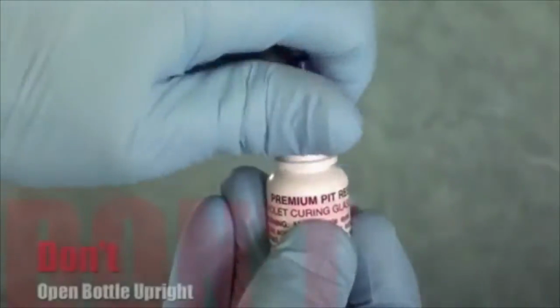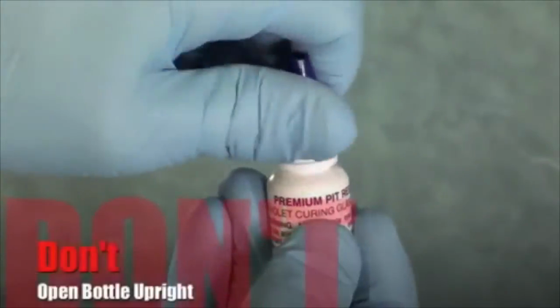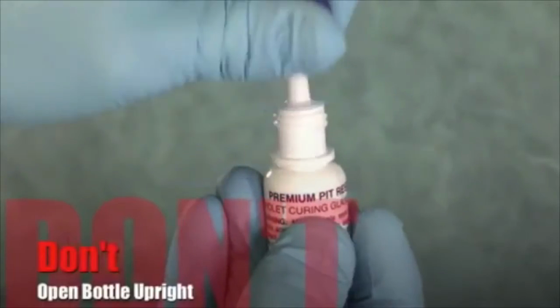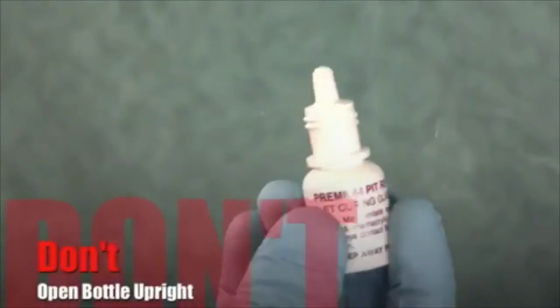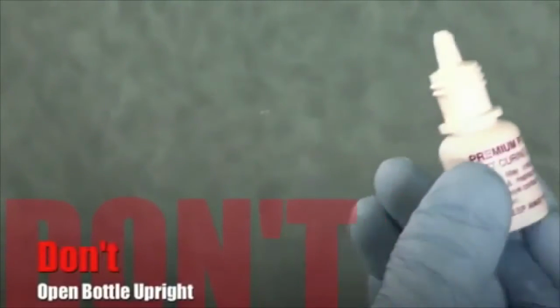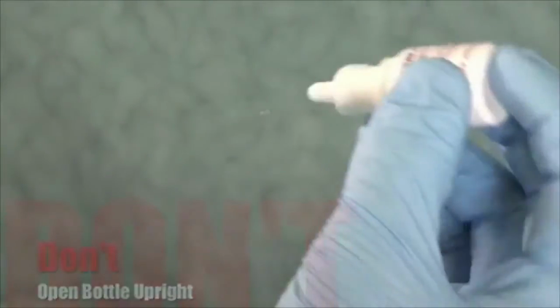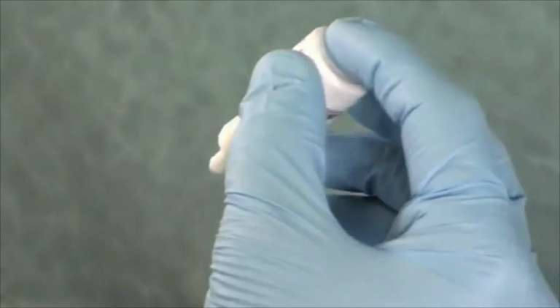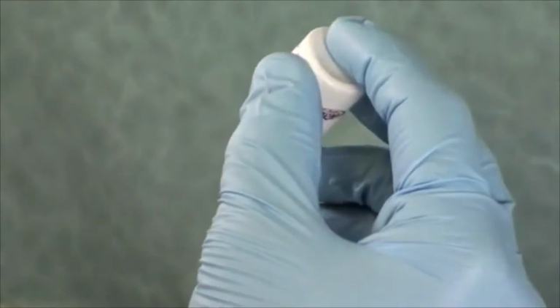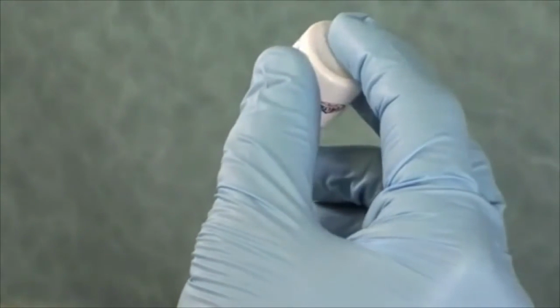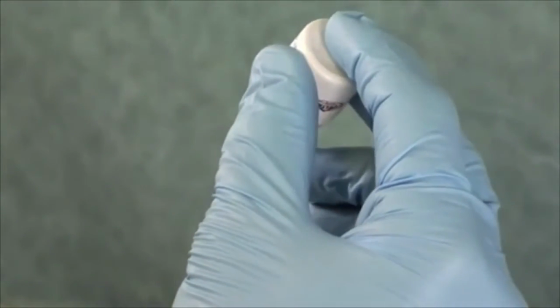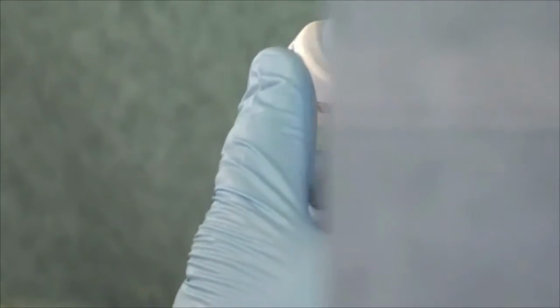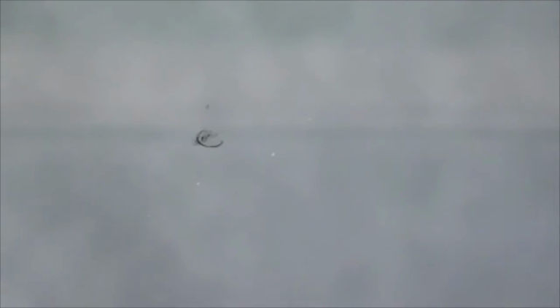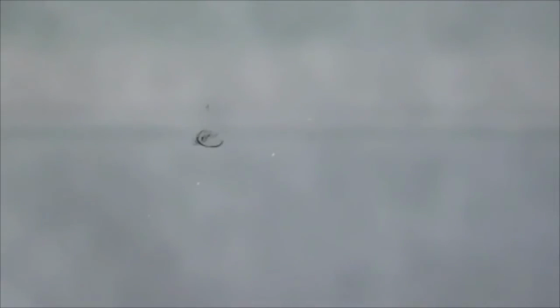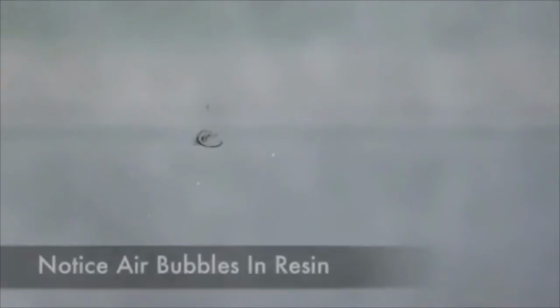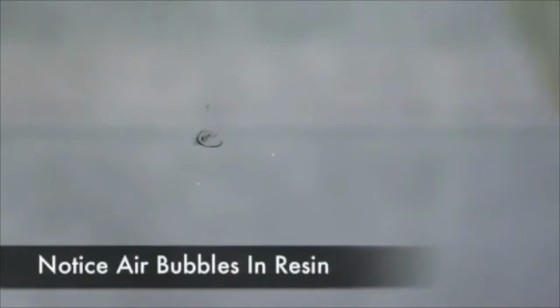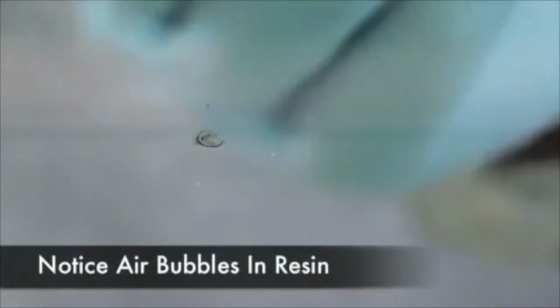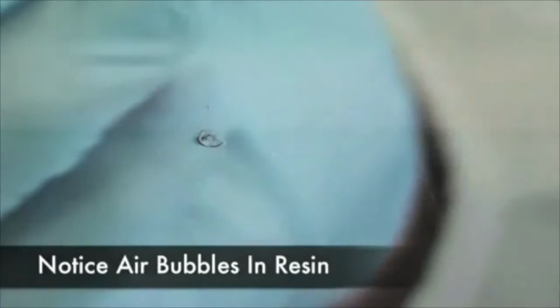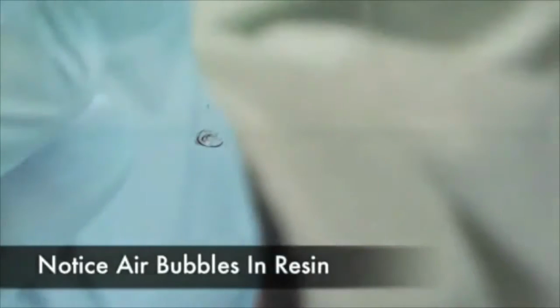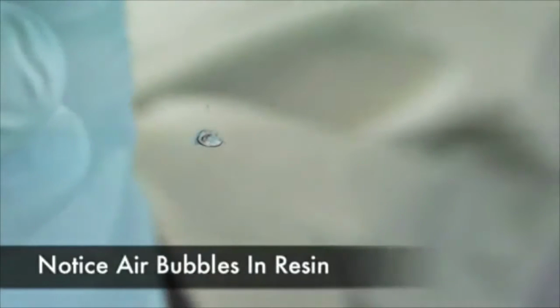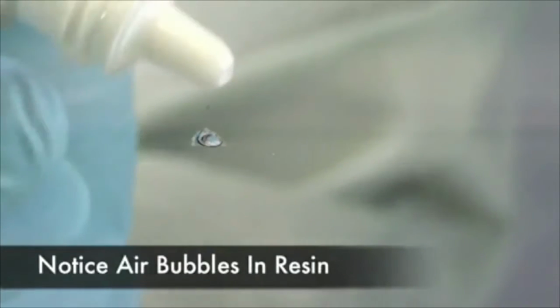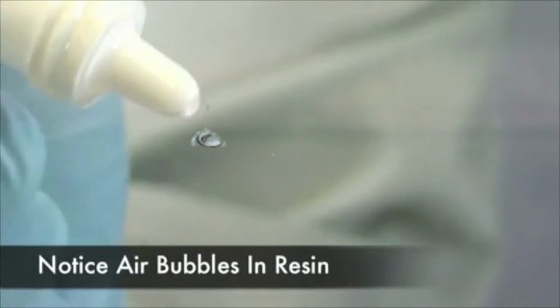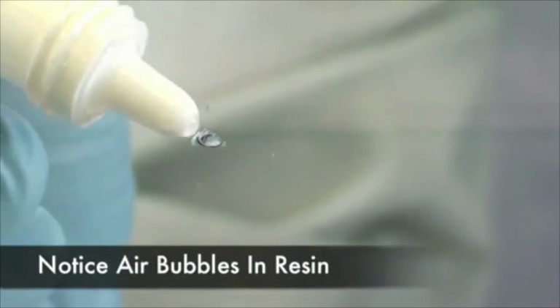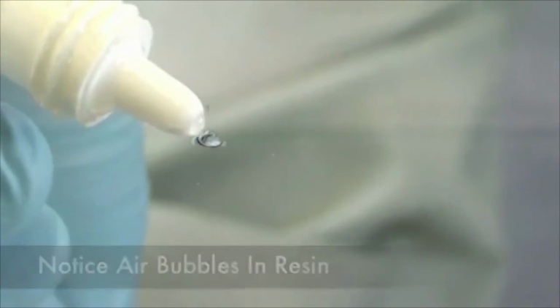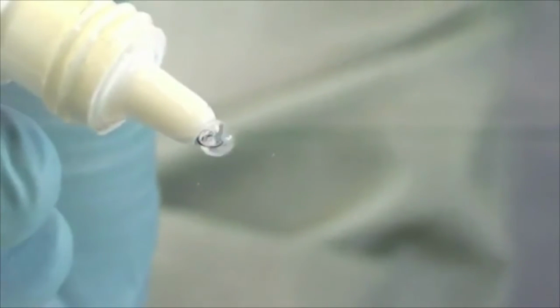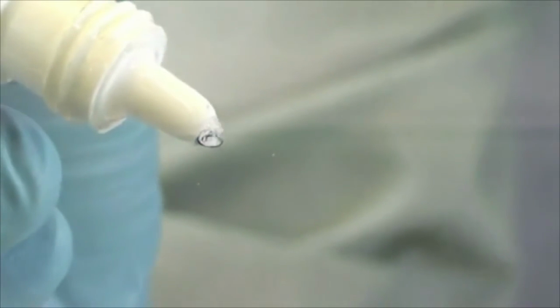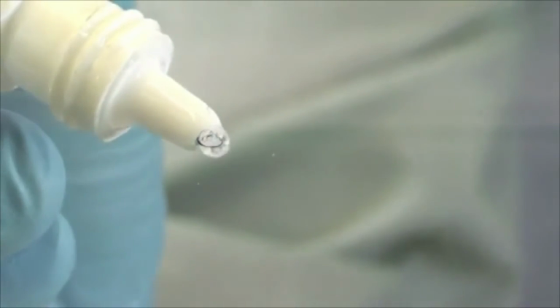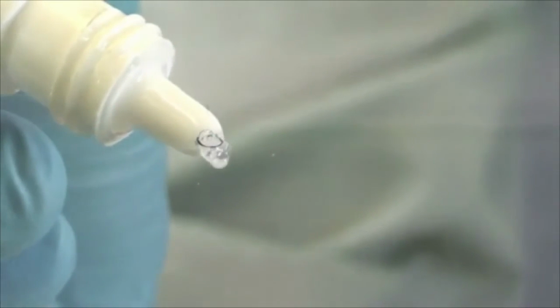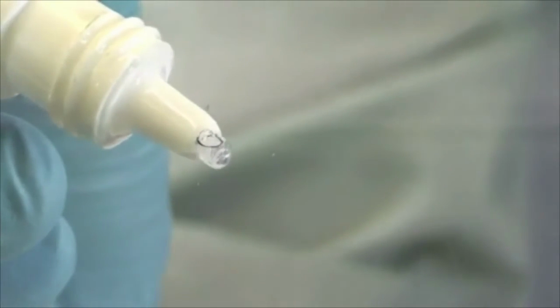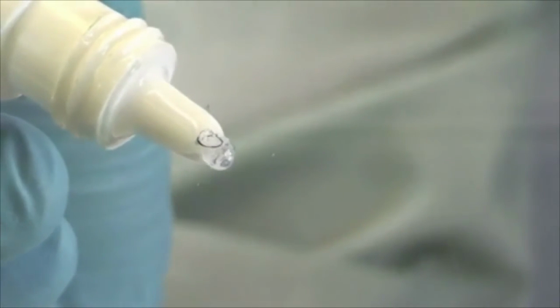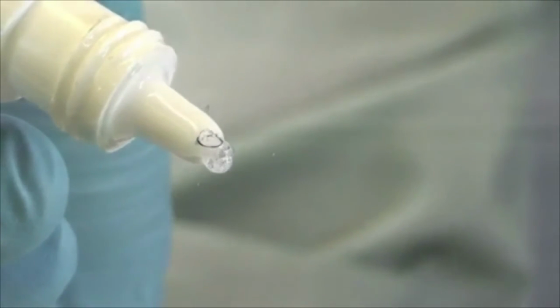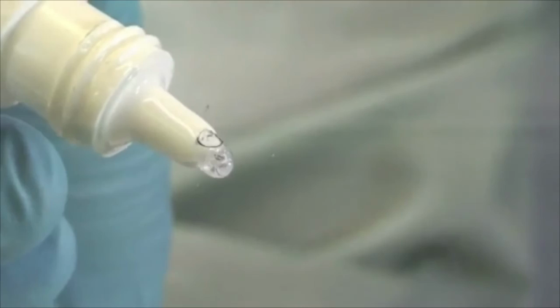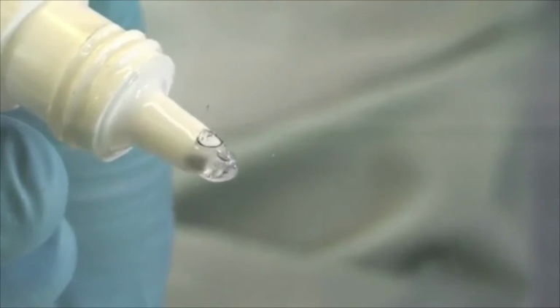Do not open your bottle upright. Doing so will negate the fact that we turned it upside down before beginning the repair, and will create excess air bubbles when it's time to place it on the glass.